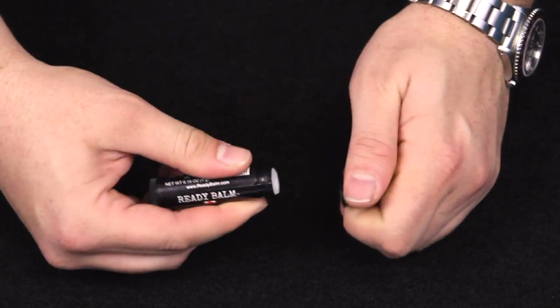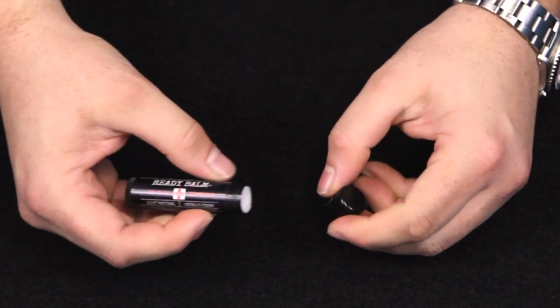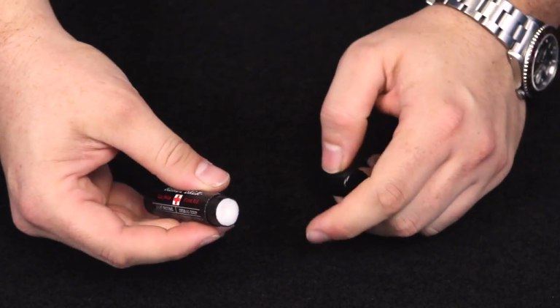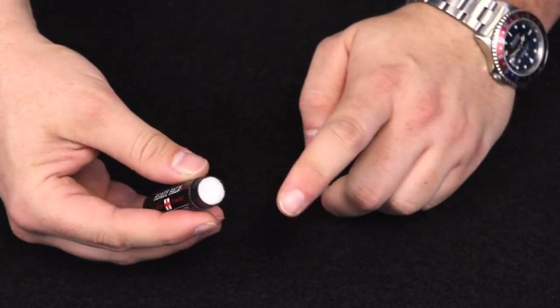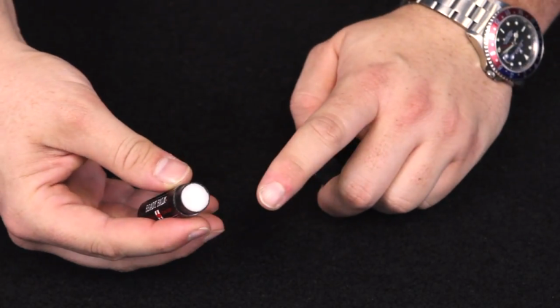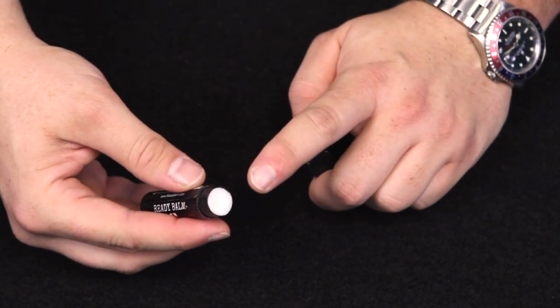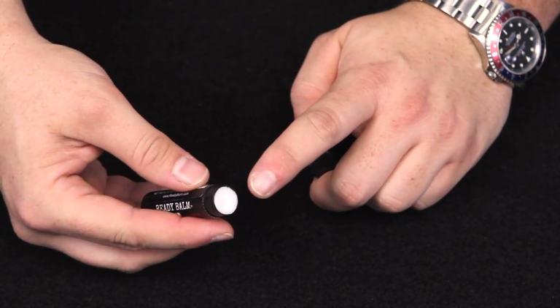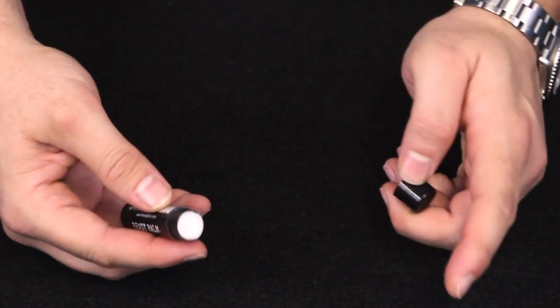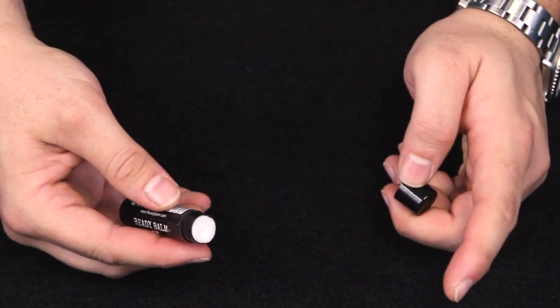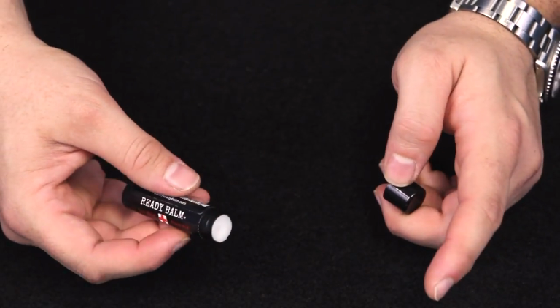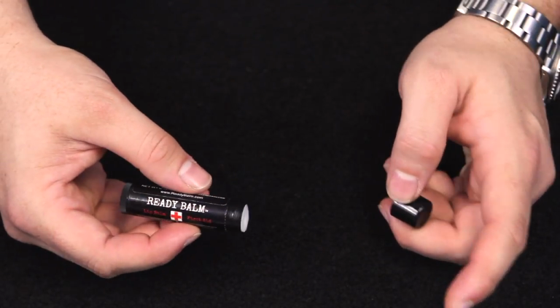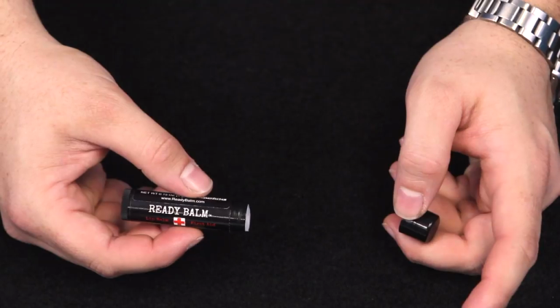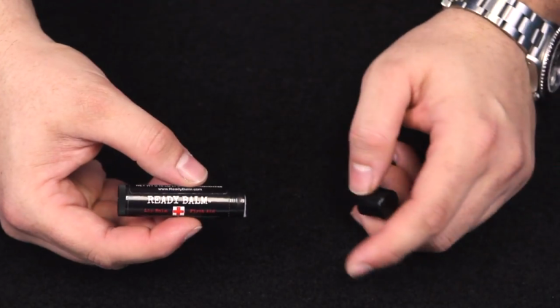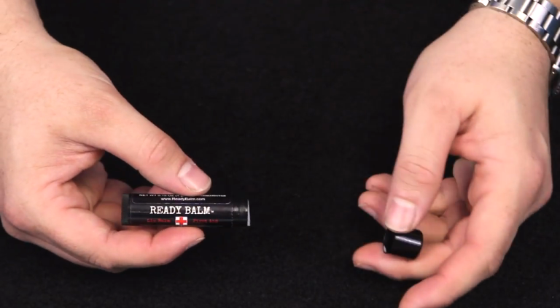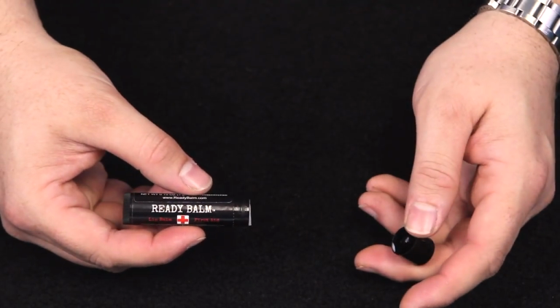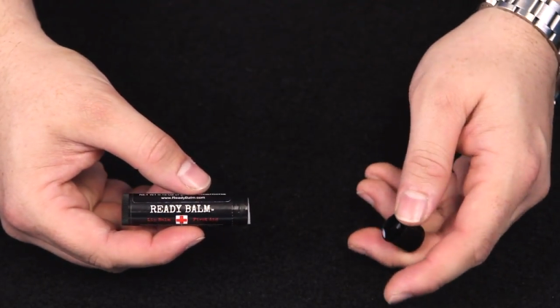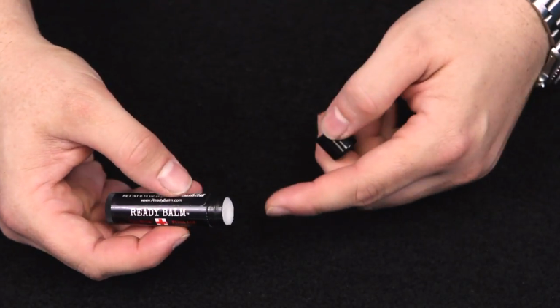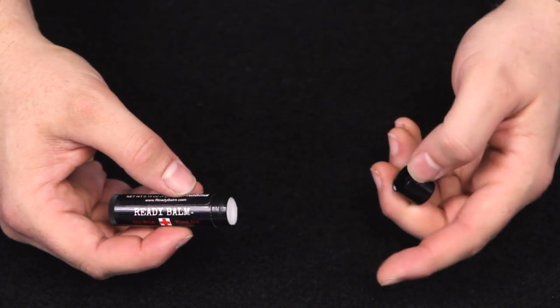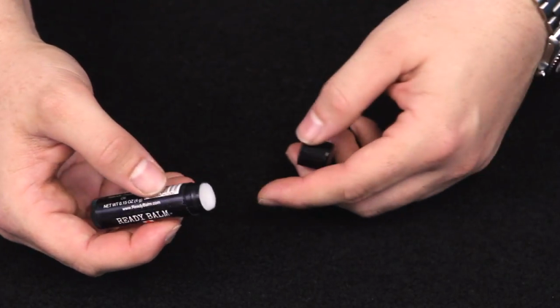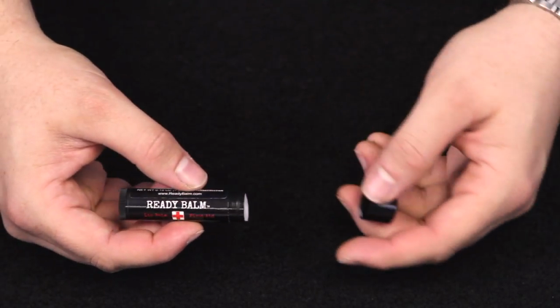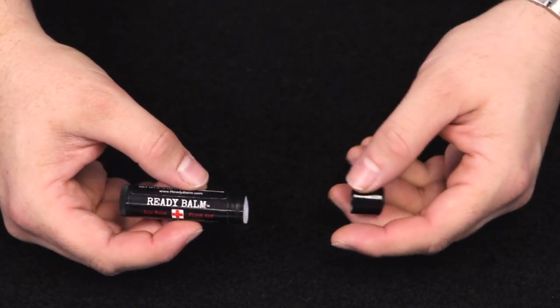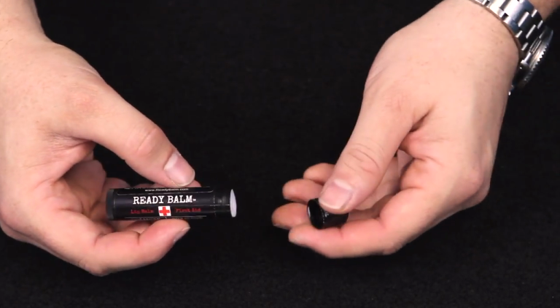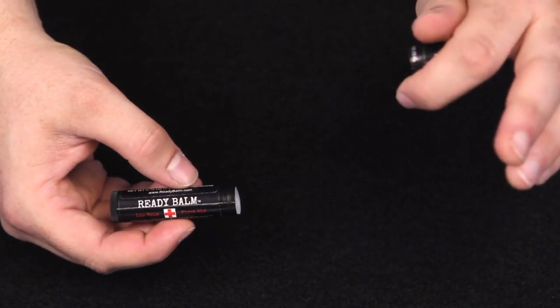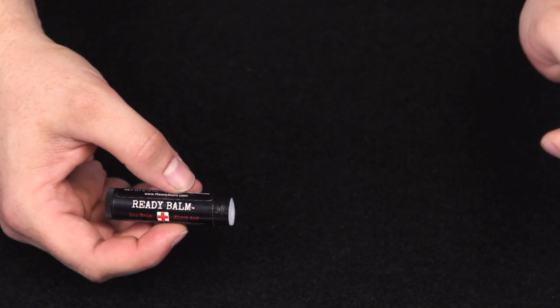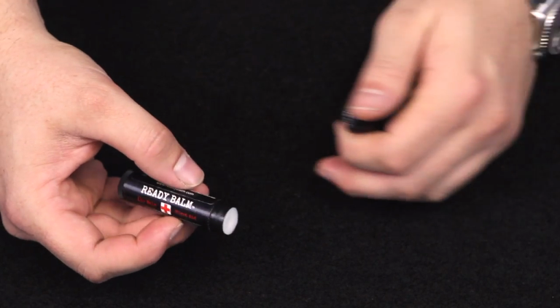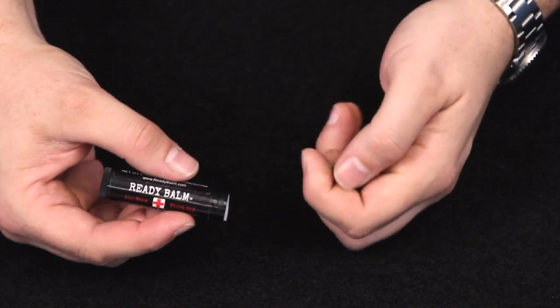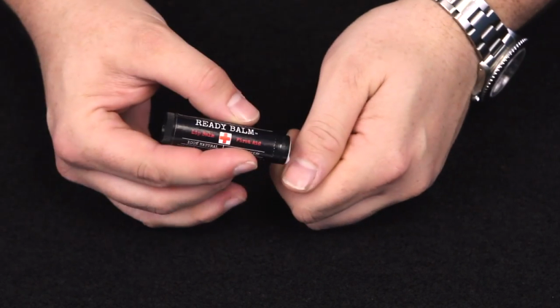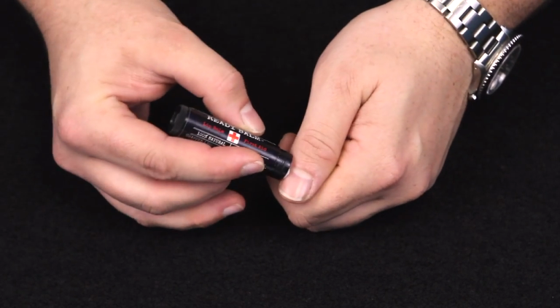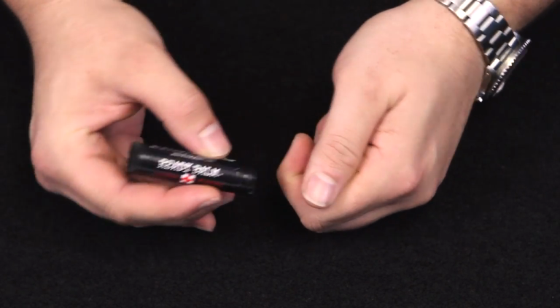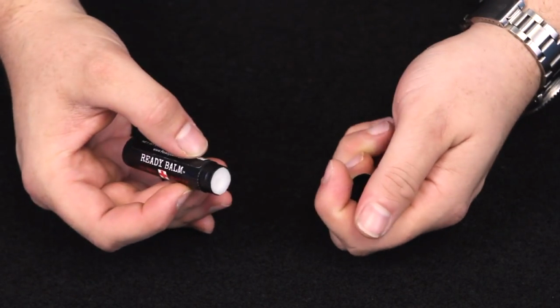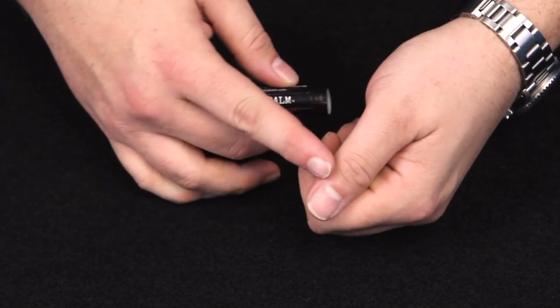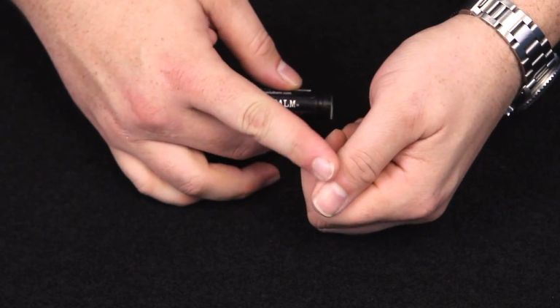So not only can you use Ready Balm for the obvious reasons like chapped lips, but because of the natural ingredients like calendula oil, it'll help speed up the healing process of cuts, scrapes, burns, and bites. But wait, there's more — it's also amazing on dry or cracked hands and feet.